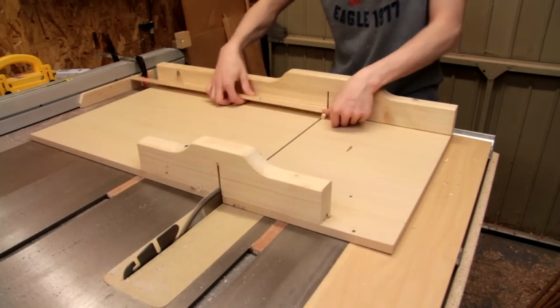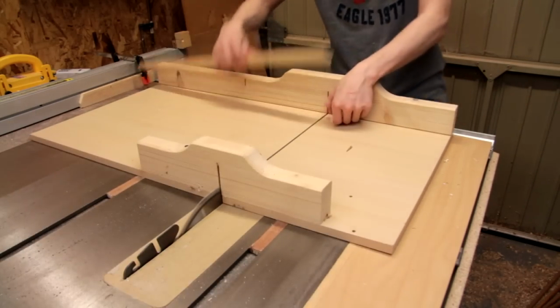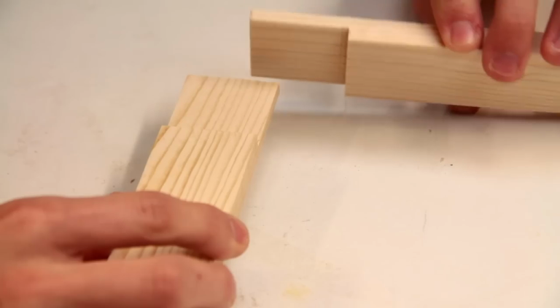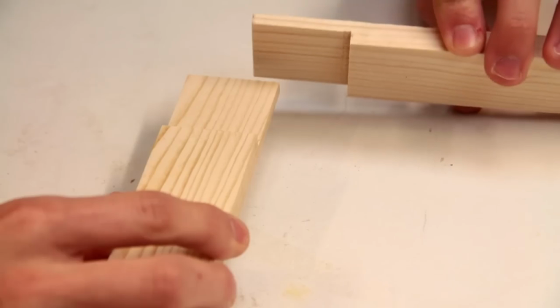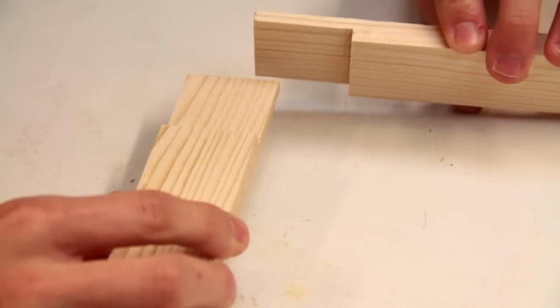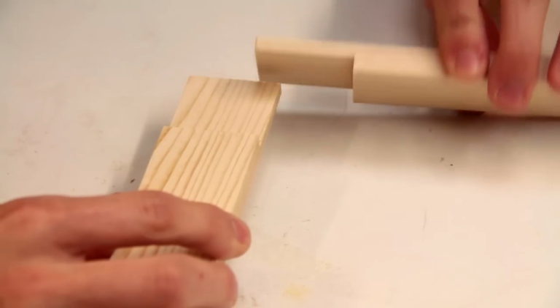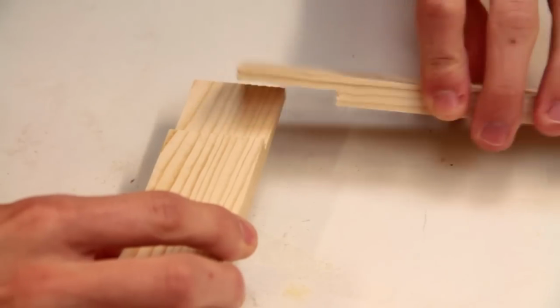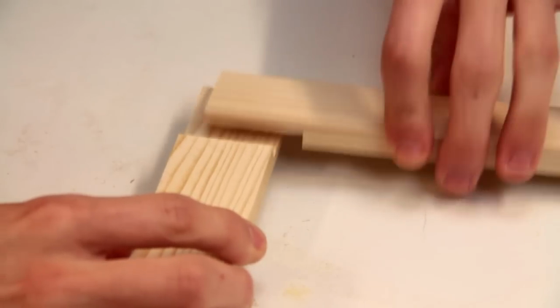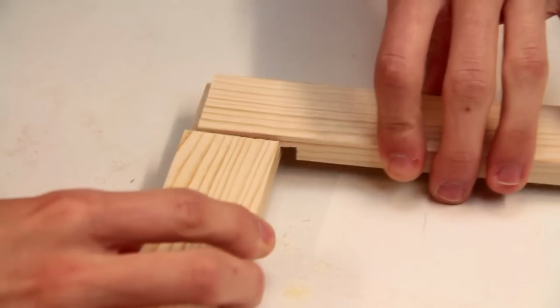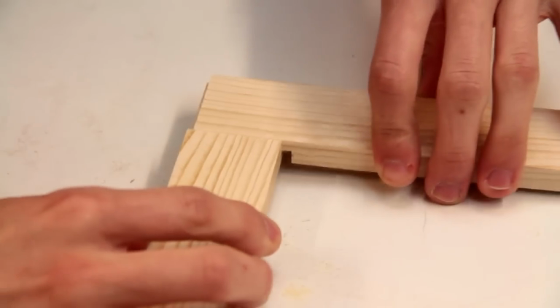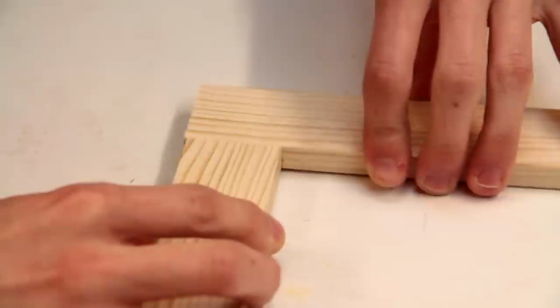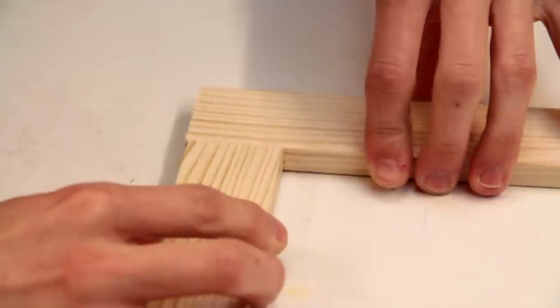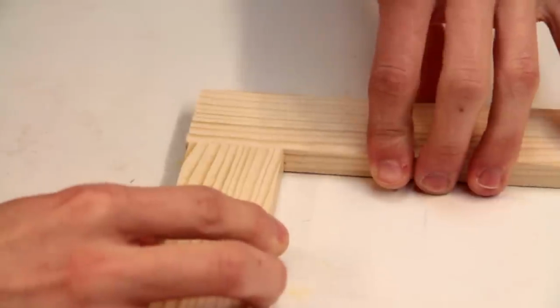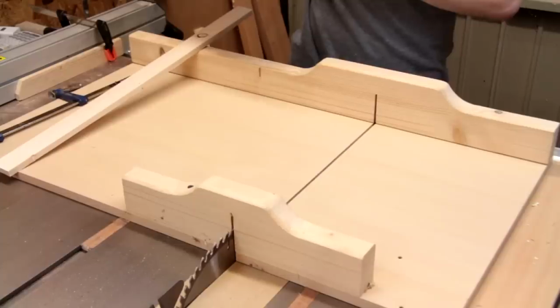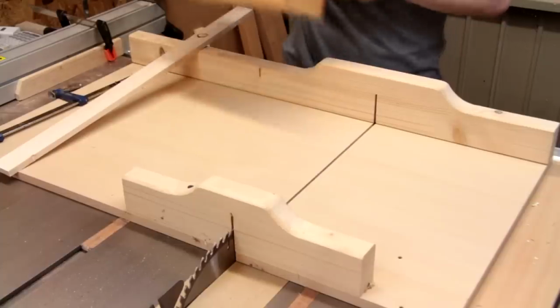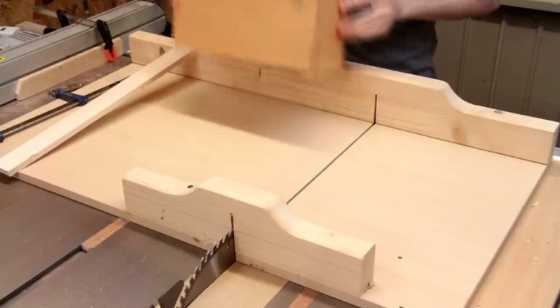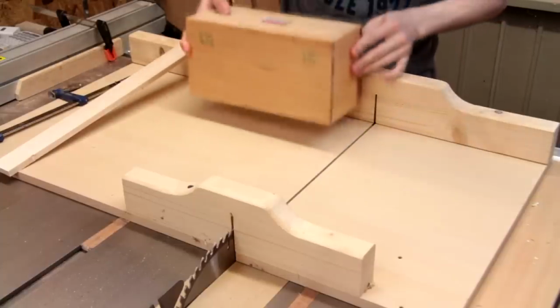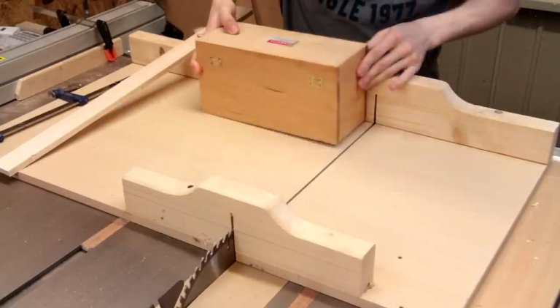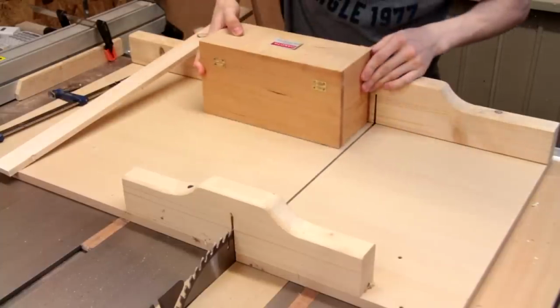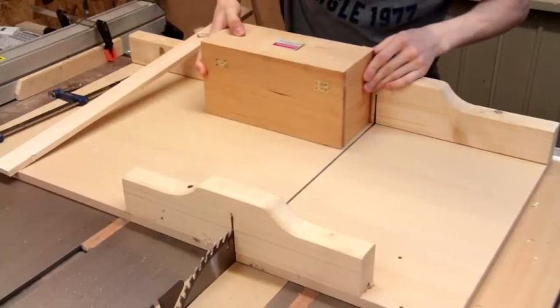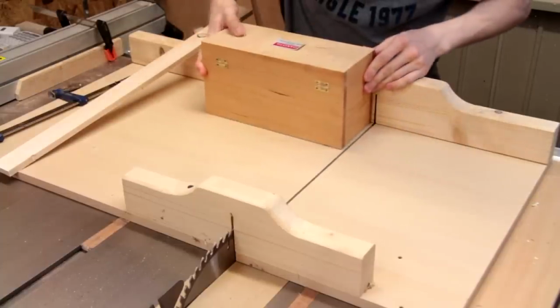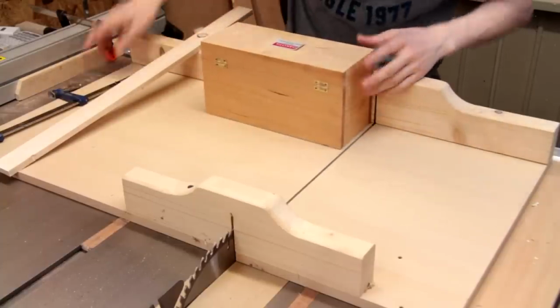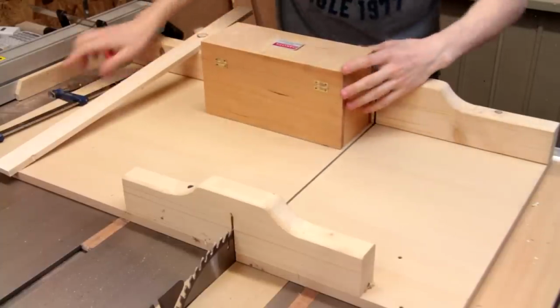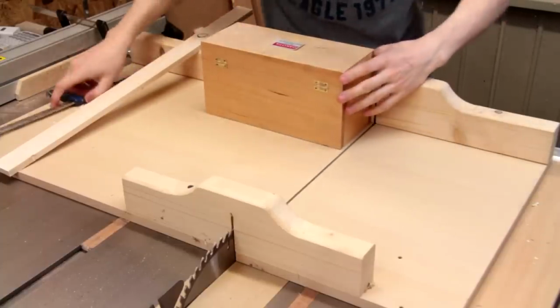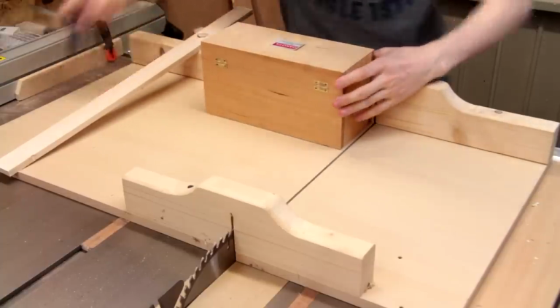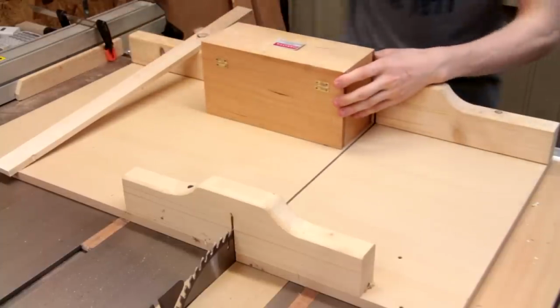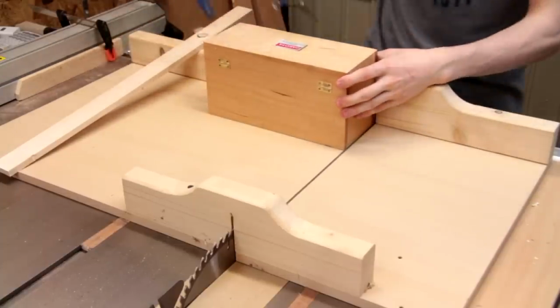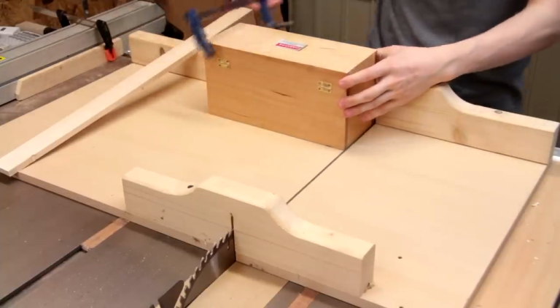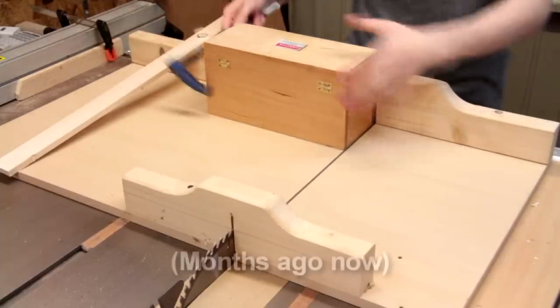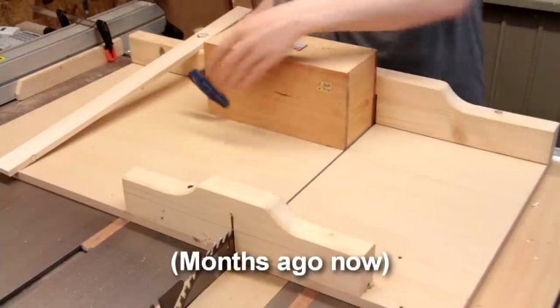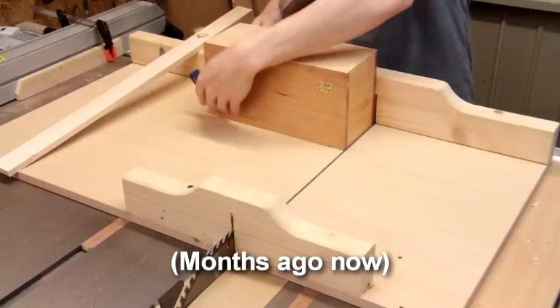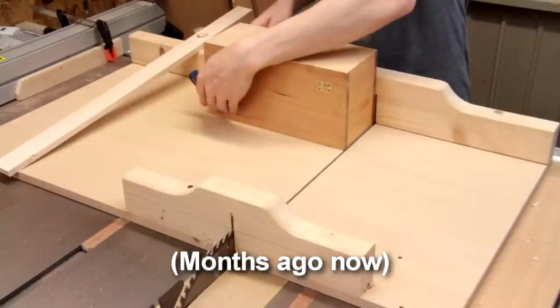To join the frame I'm using half lap joints, which I'm cutting using my crosscut sled and a box — which is something I saw Matthias Wandel do a couple of weeks ago.